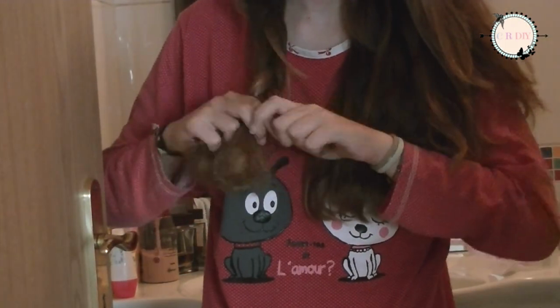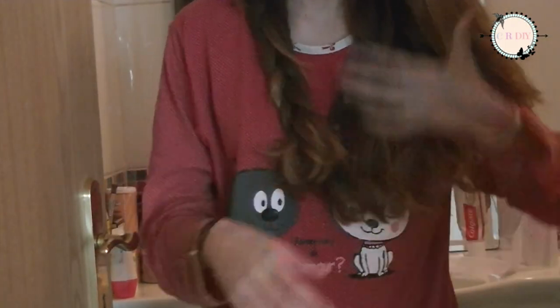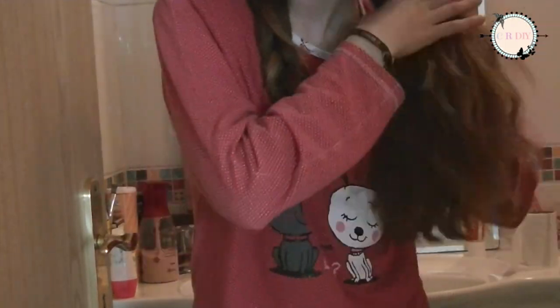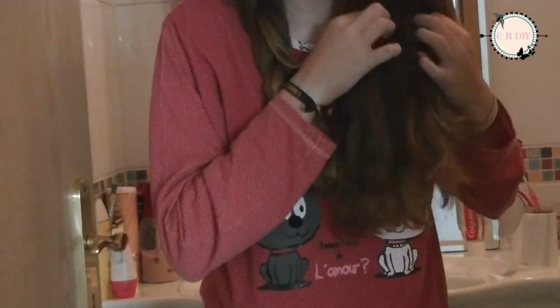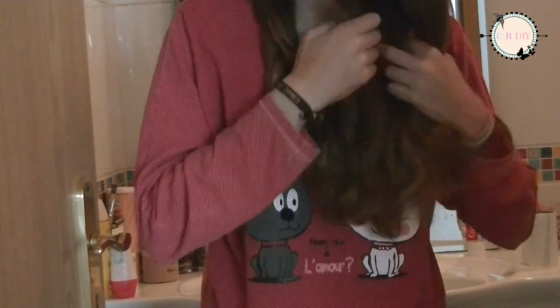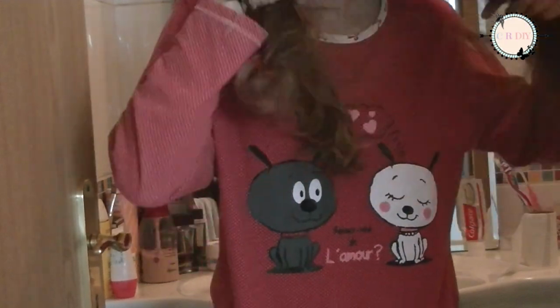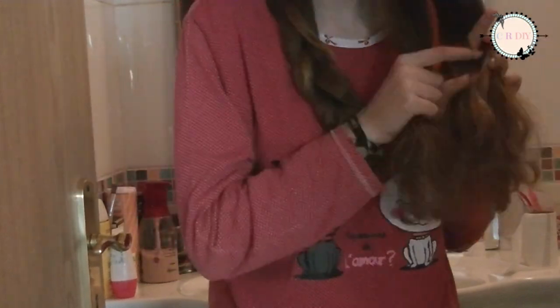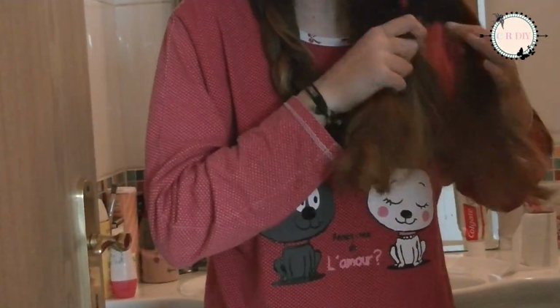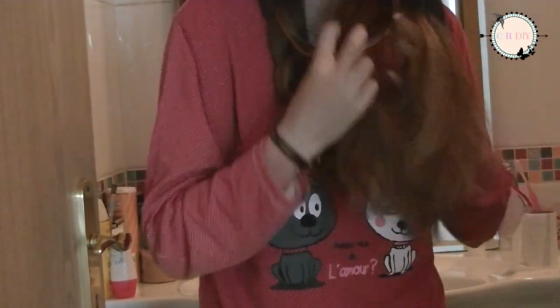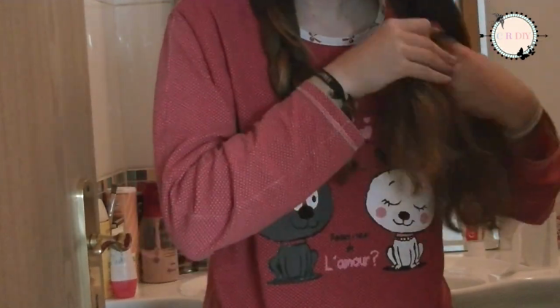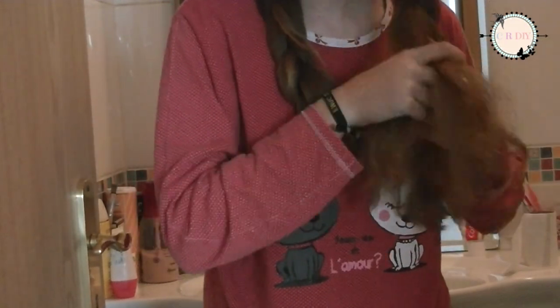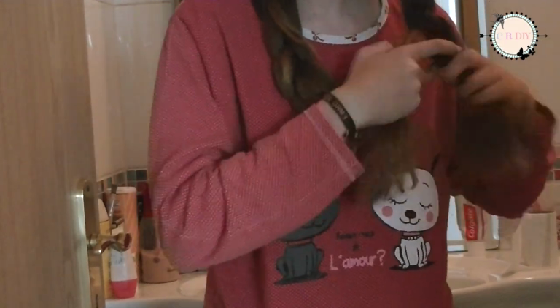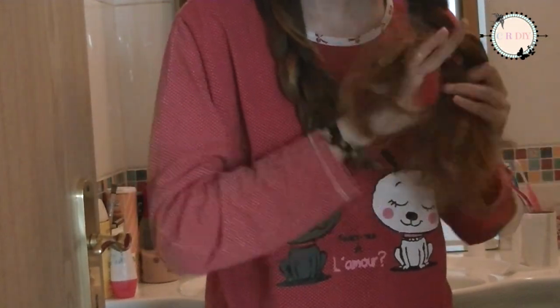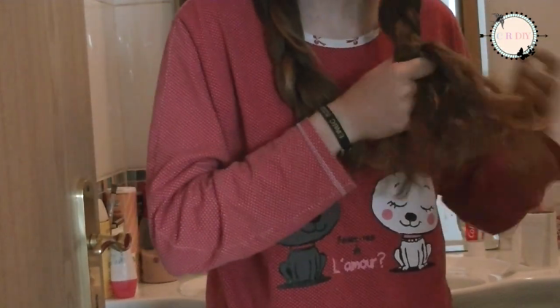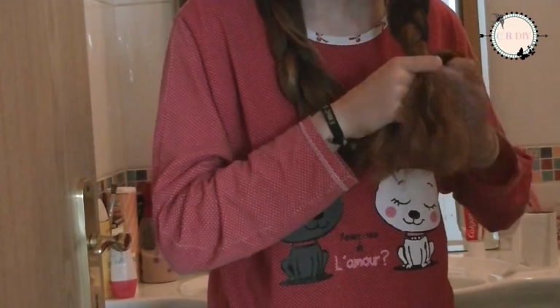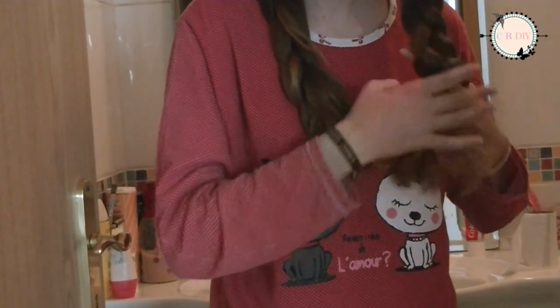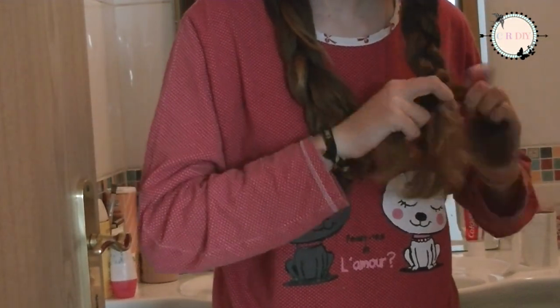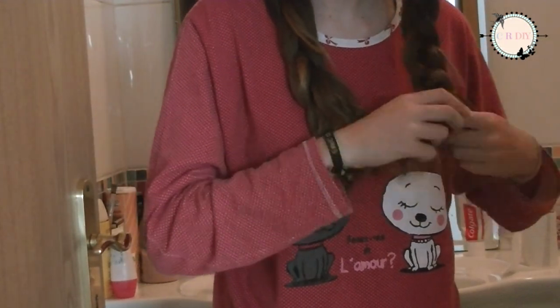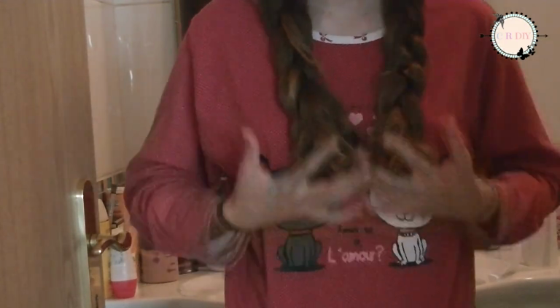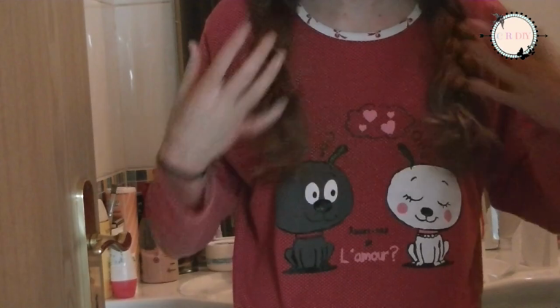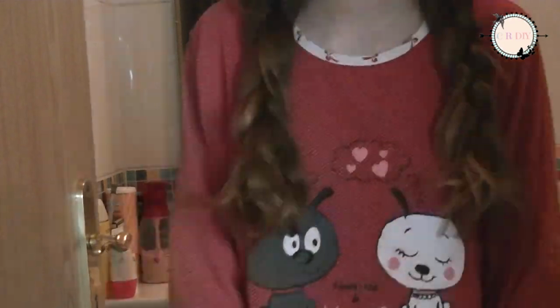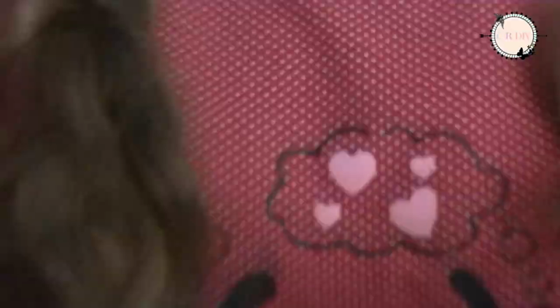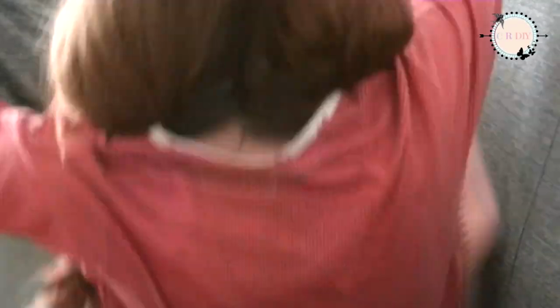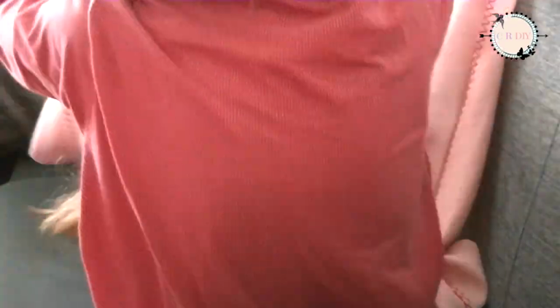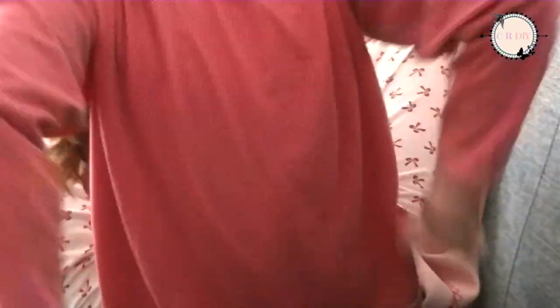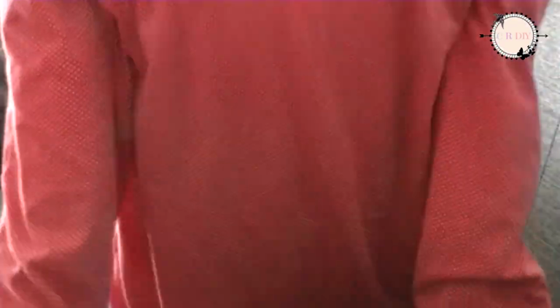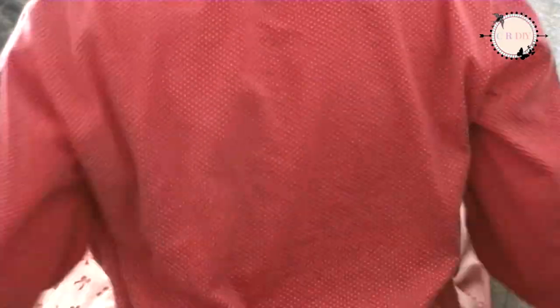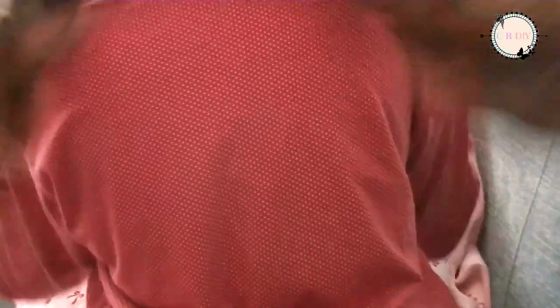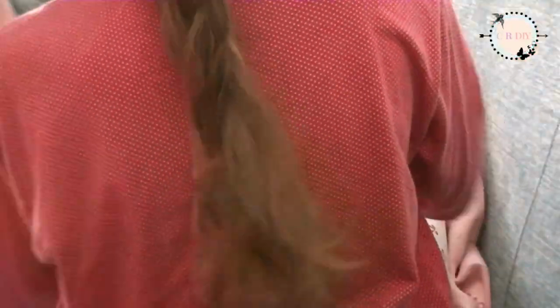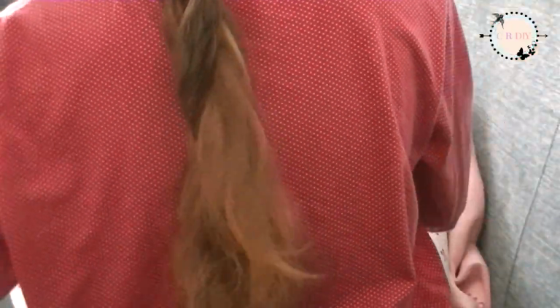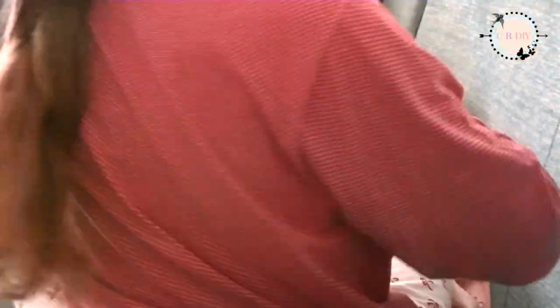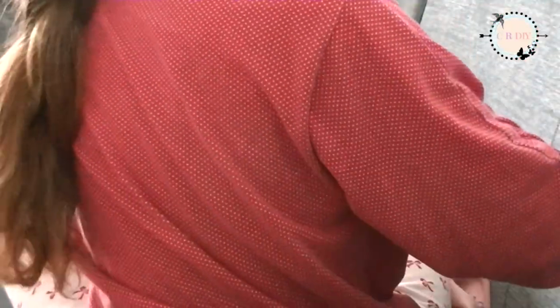Instead of brushing your hair in the morning, brush your hair before going to sleep and make some braids. That way your hair won't go all over the place and will be awesome the next morning.